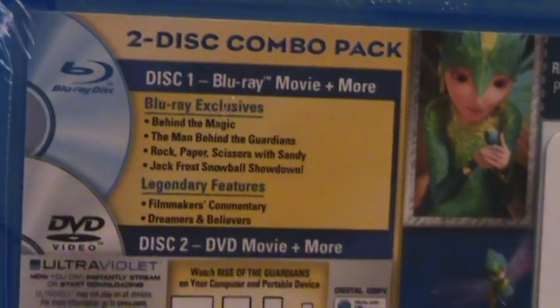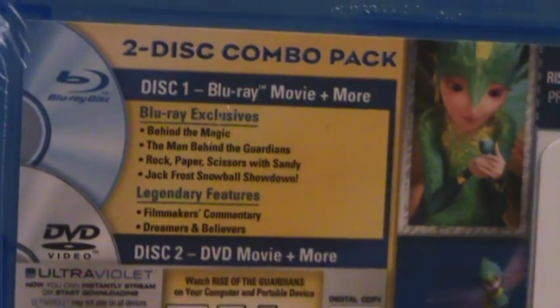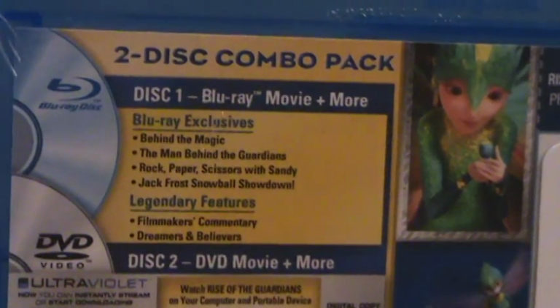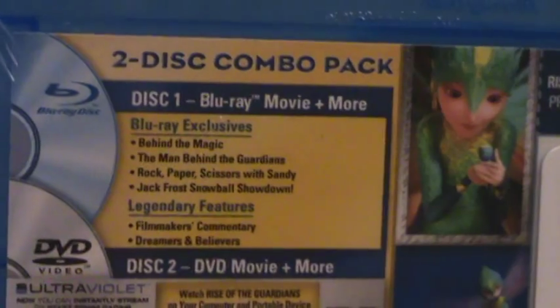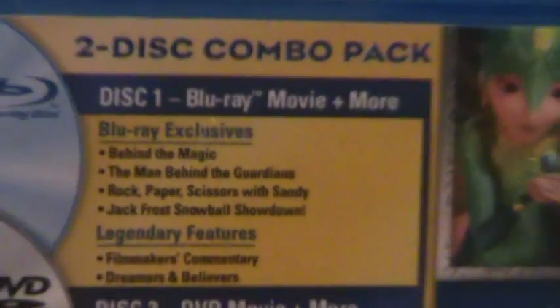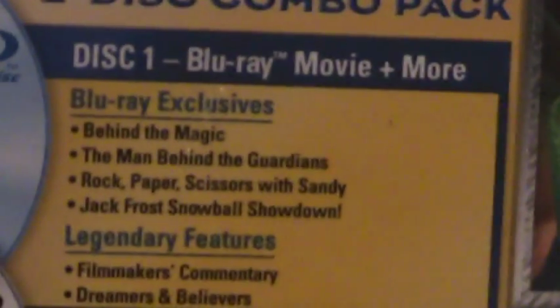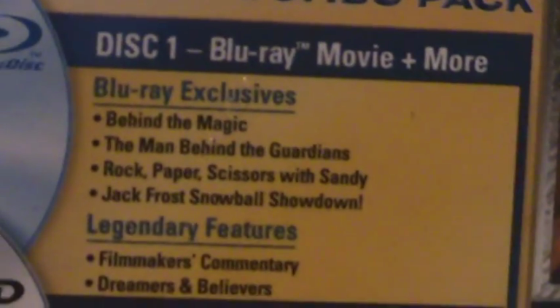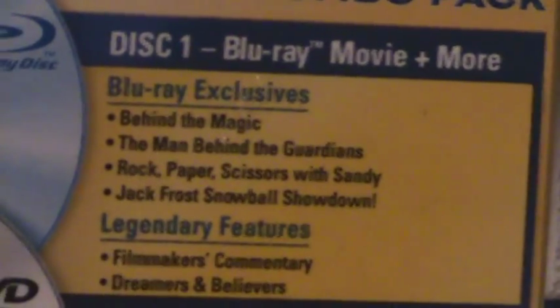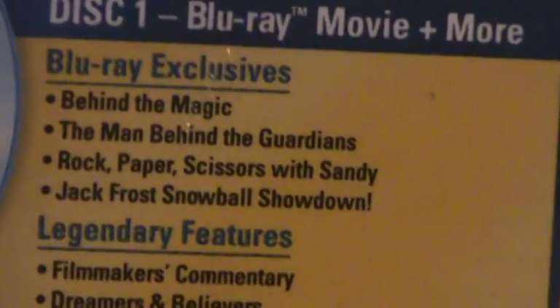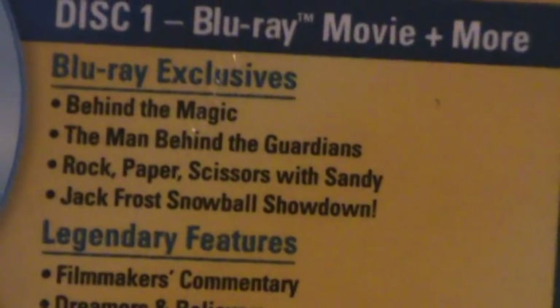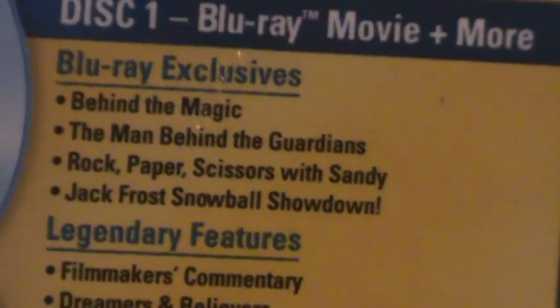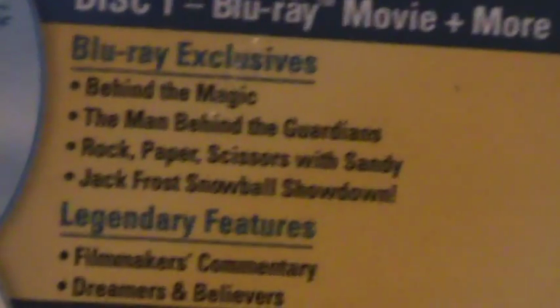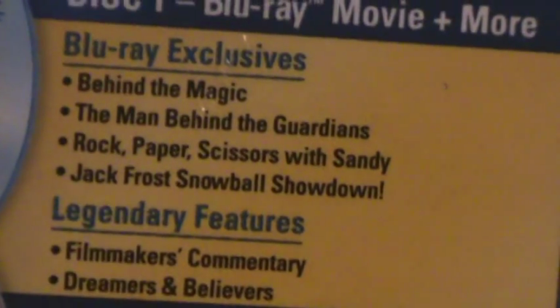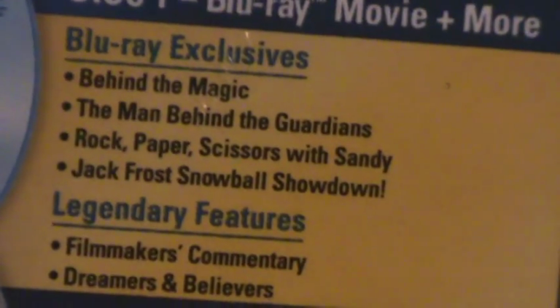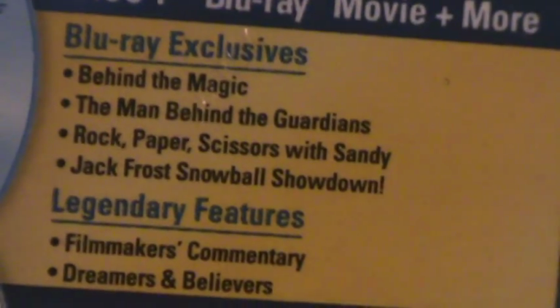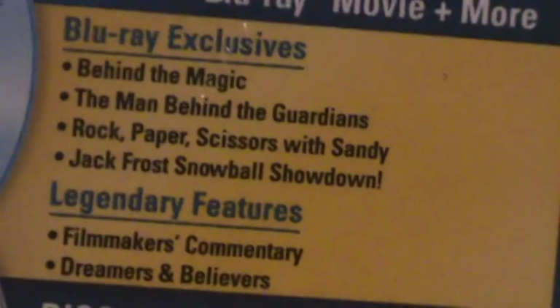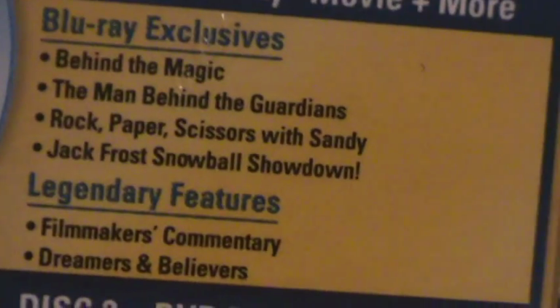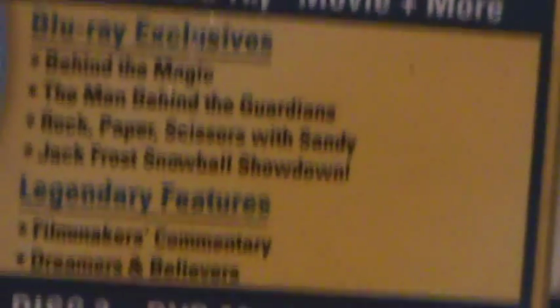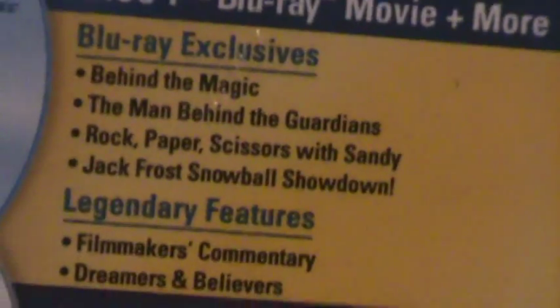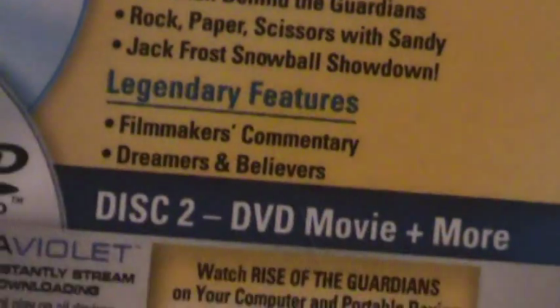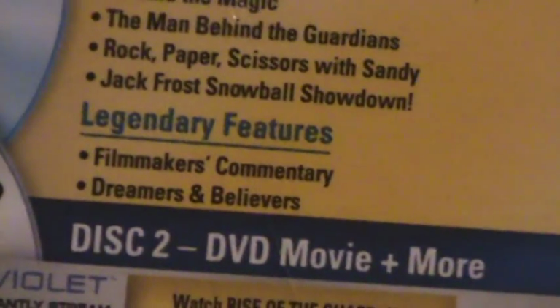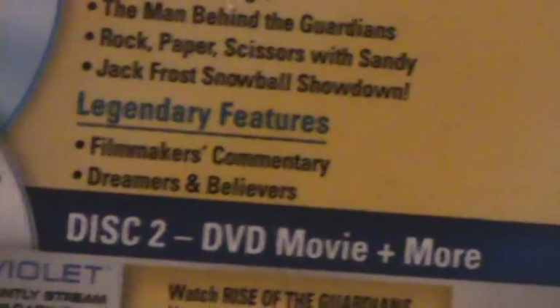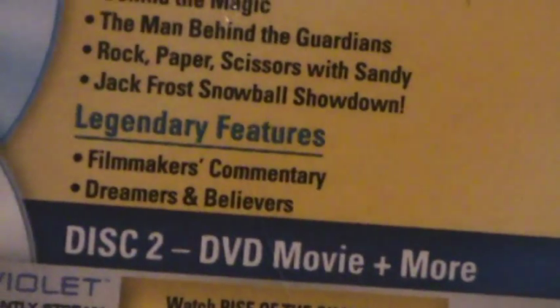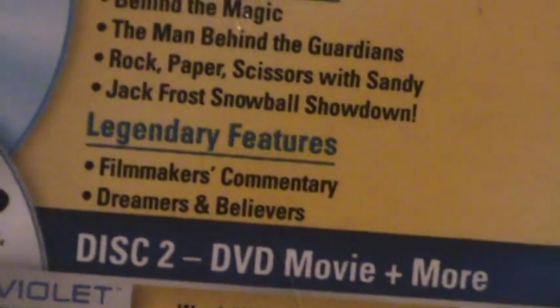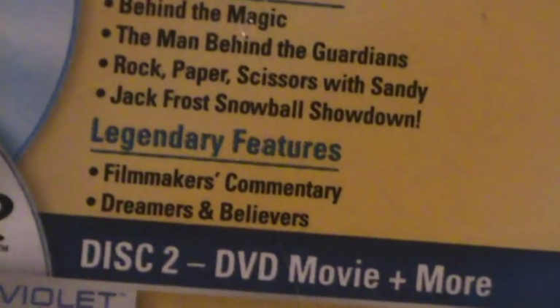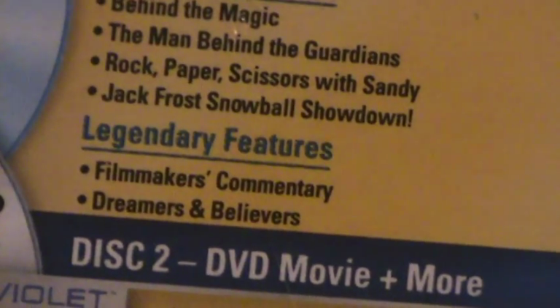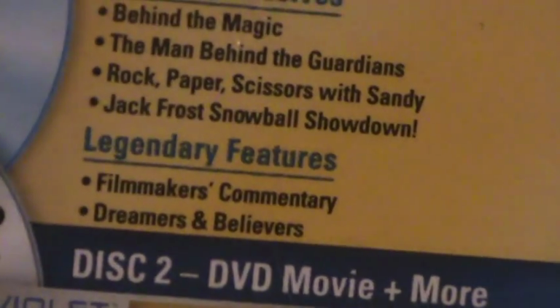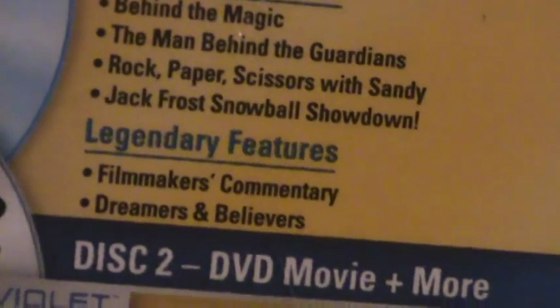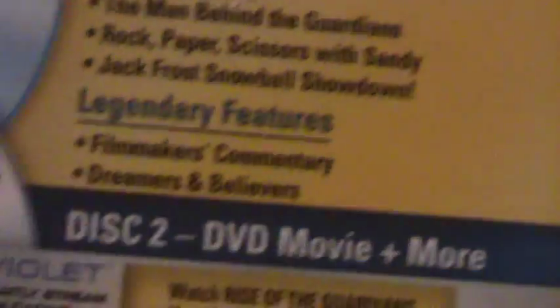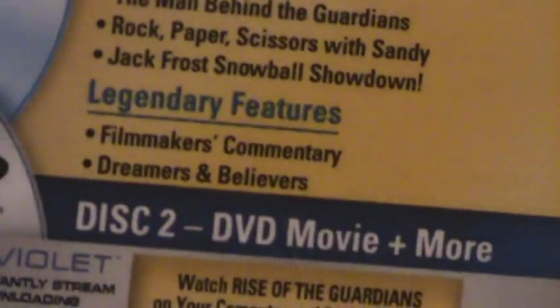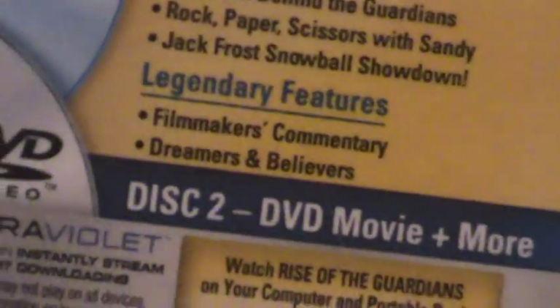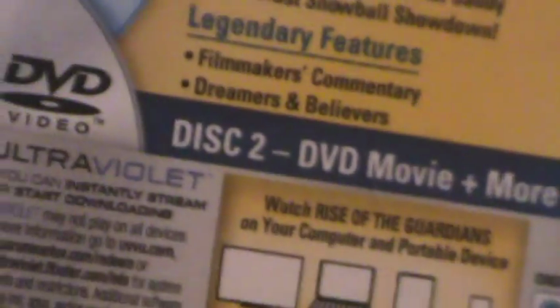Blu-ray exclusives: Behind the Magic, The Man Behind the Guardians, Rock Paper Scissors with Sandy, Jack Frost Snowball Showdown, Legendary Features, Filmmakers Commentary, Dreamers and Believers.